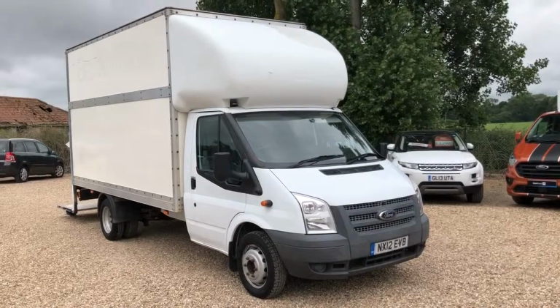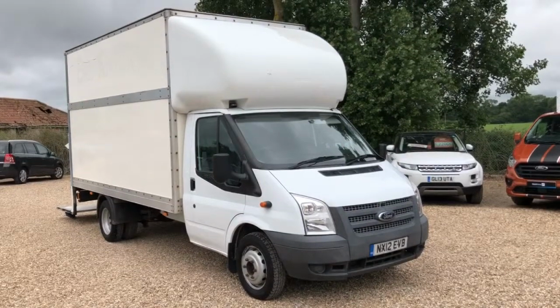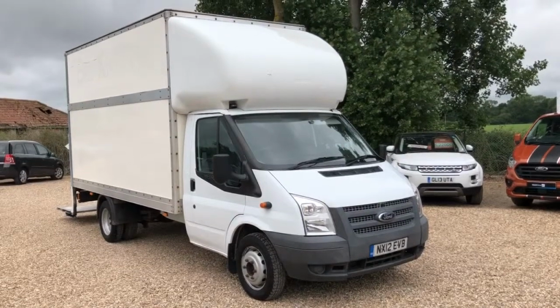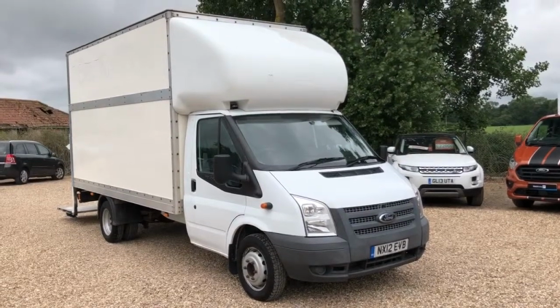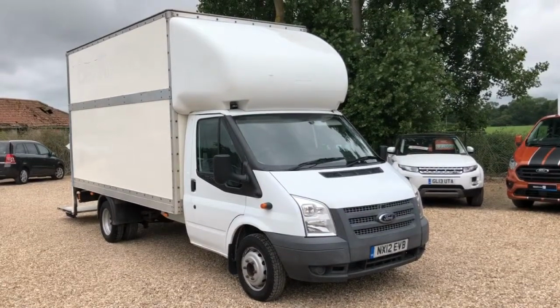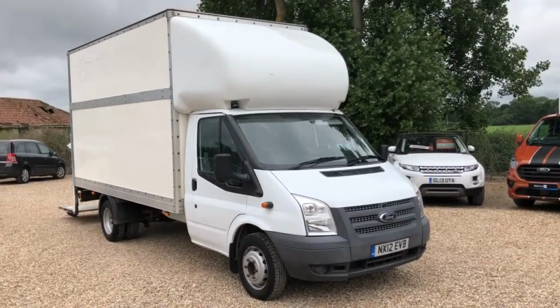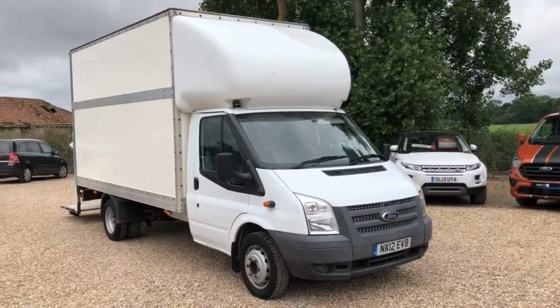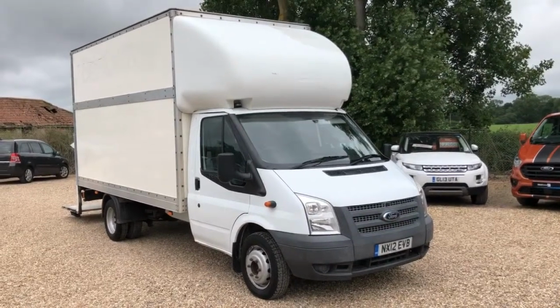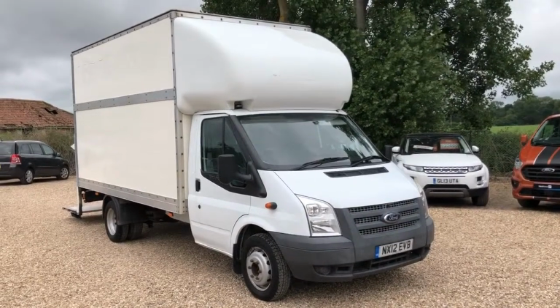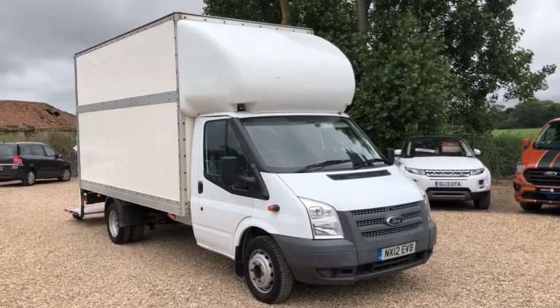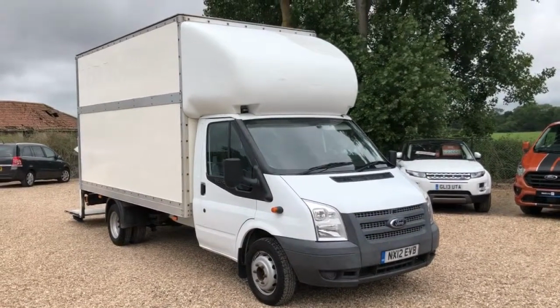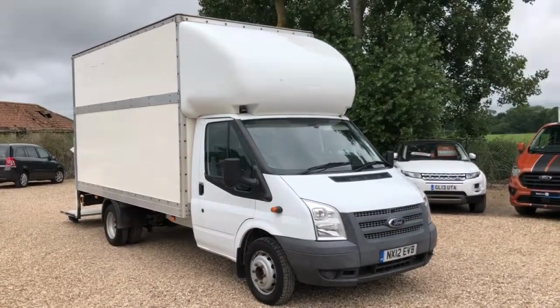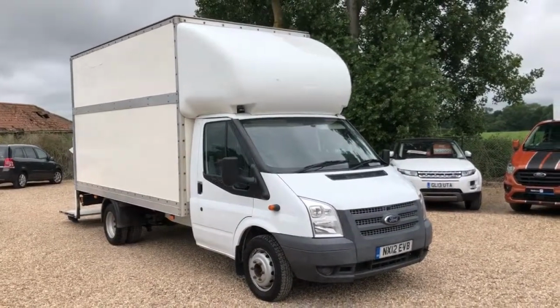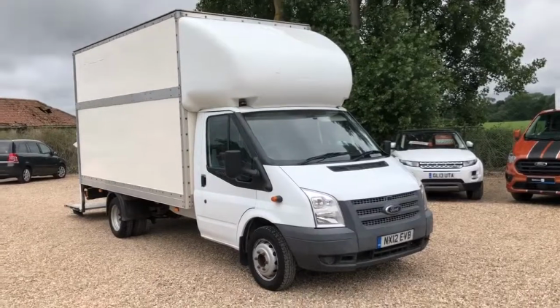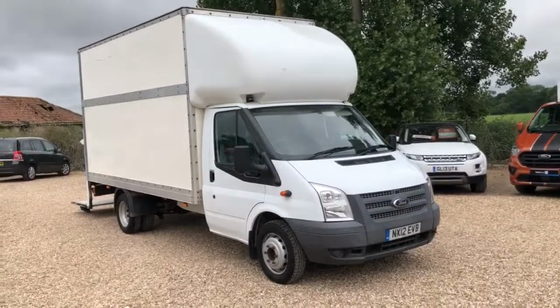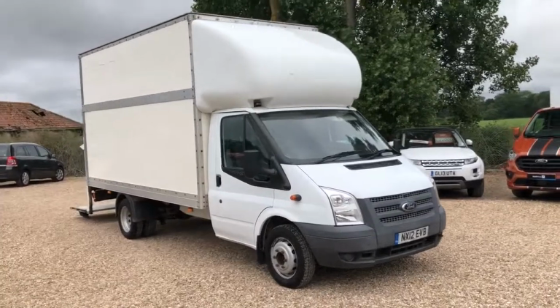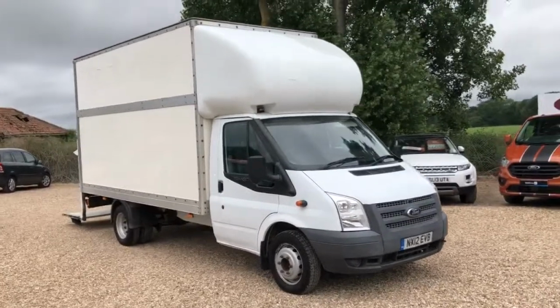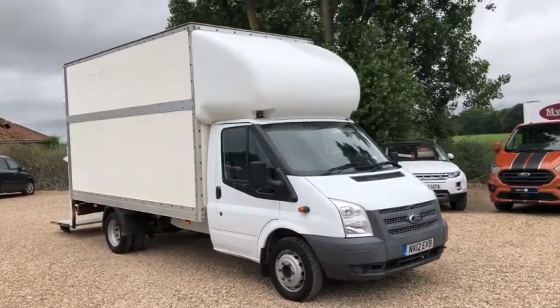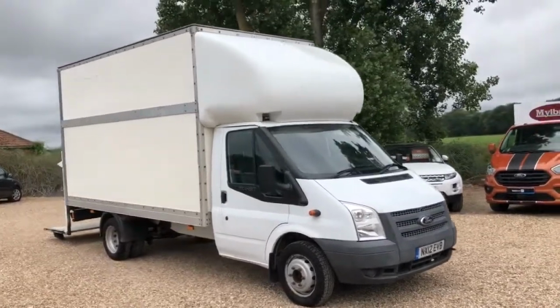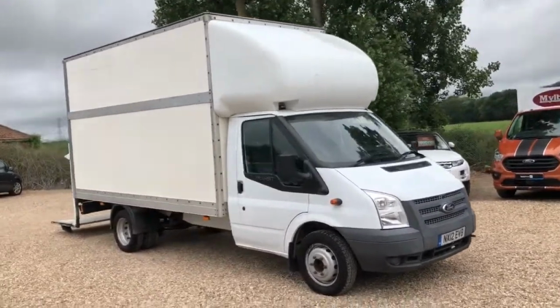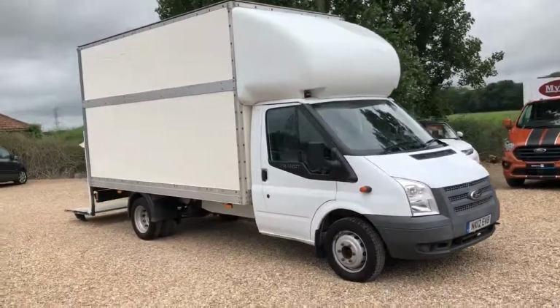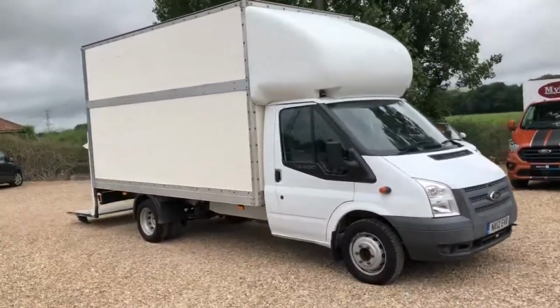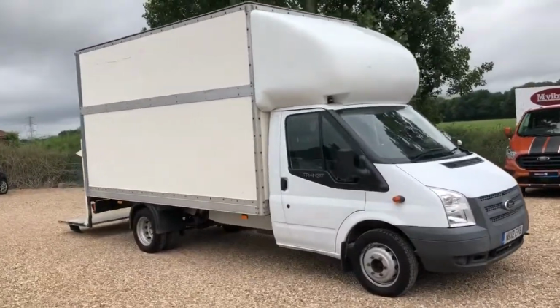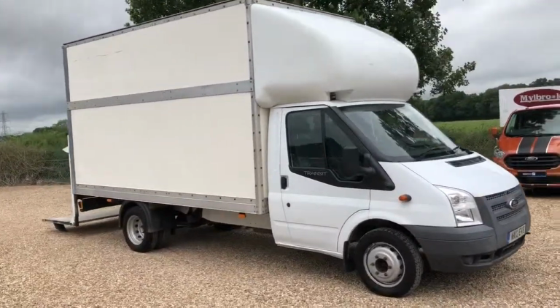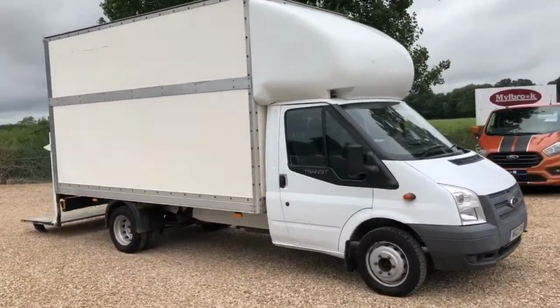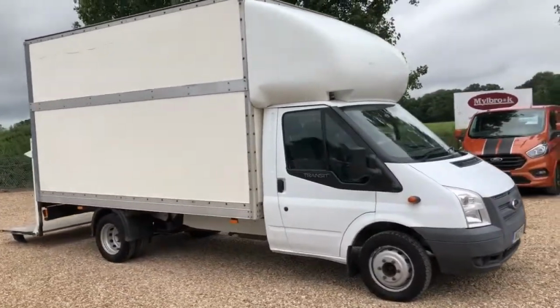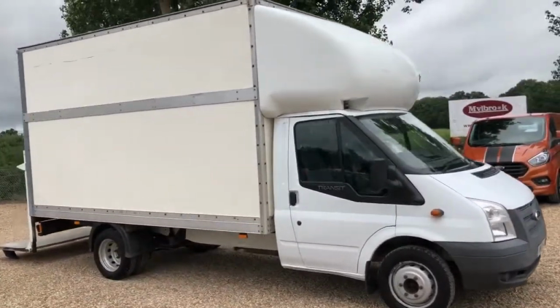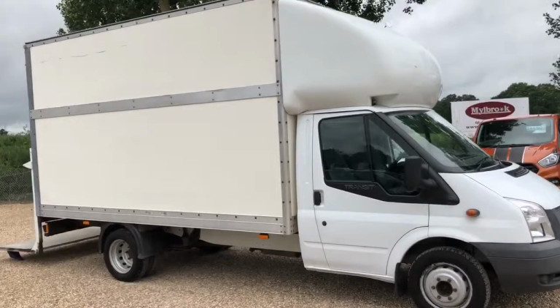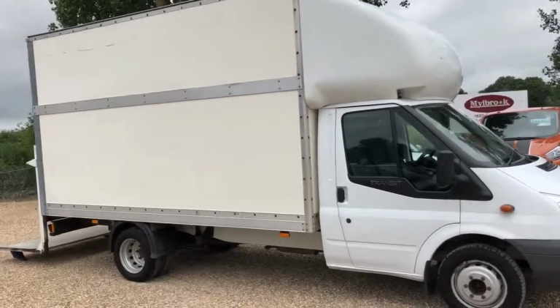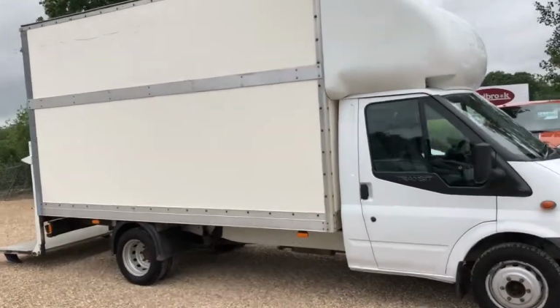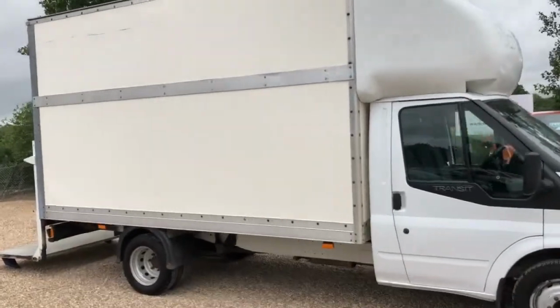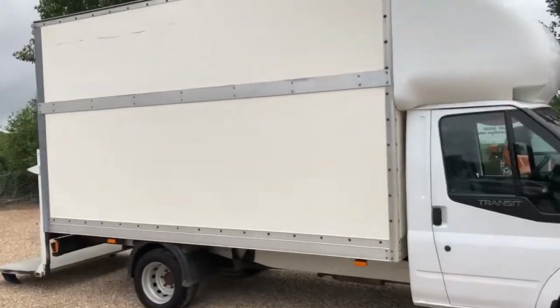Welcome to Vanduil's Direct TV. Here we have a Ford Transit Luton extended frame, 2012 model, done 67,000 miles. It's got a tower lift on the back.